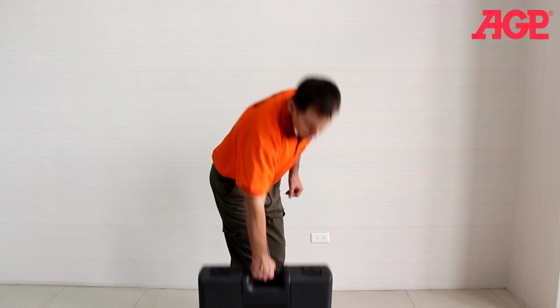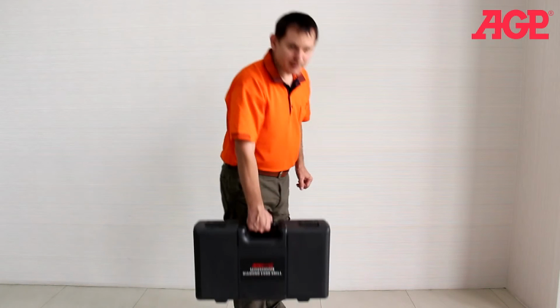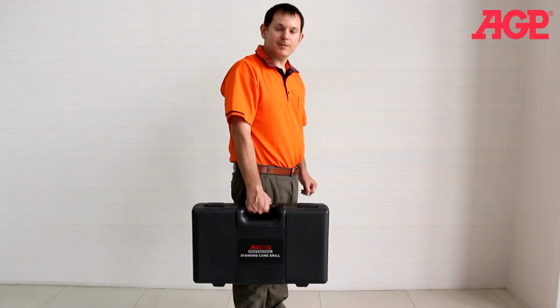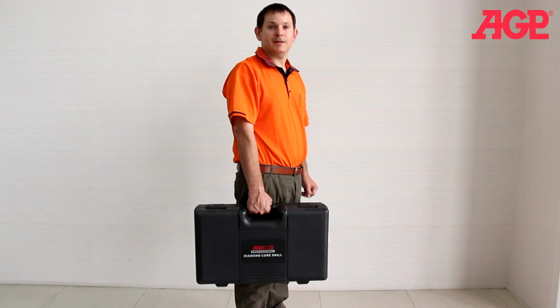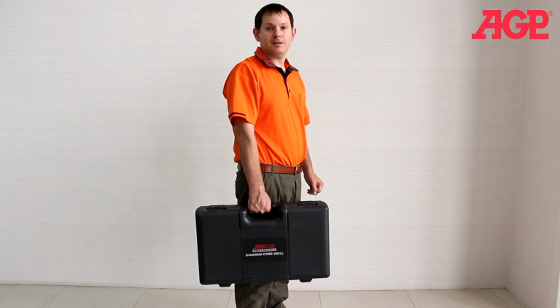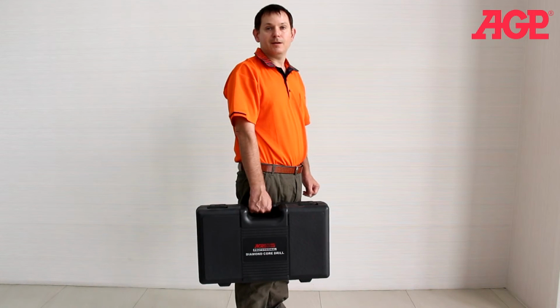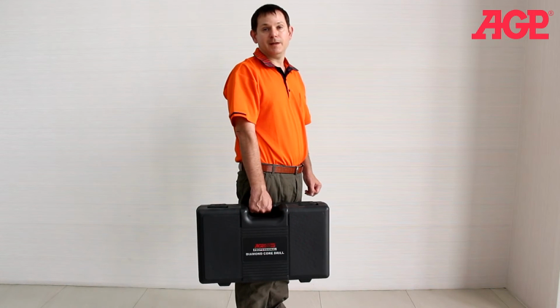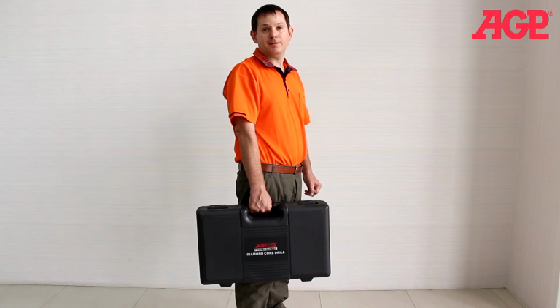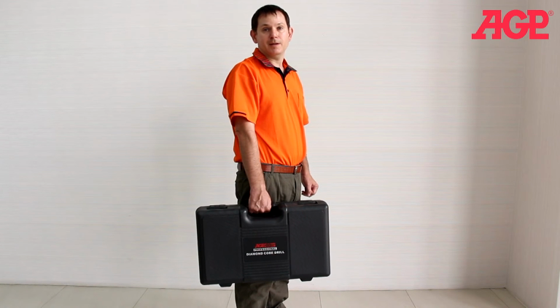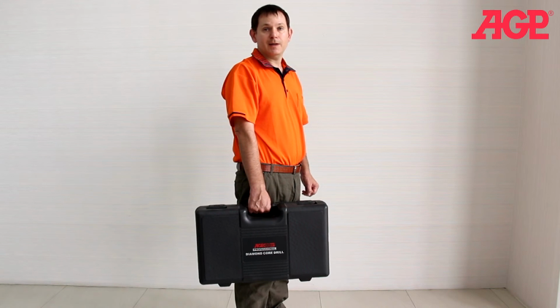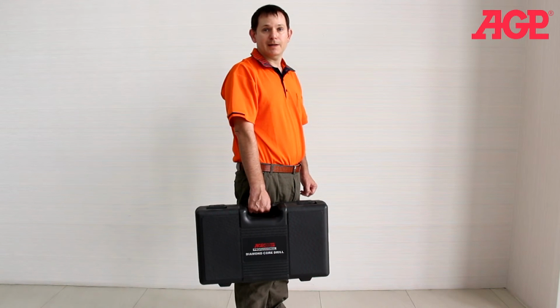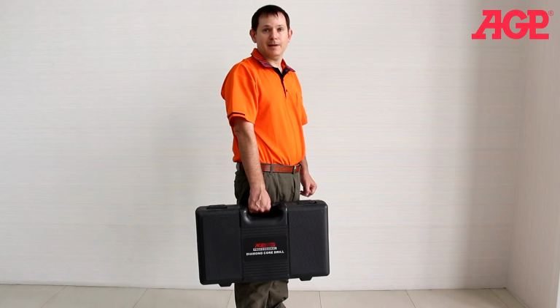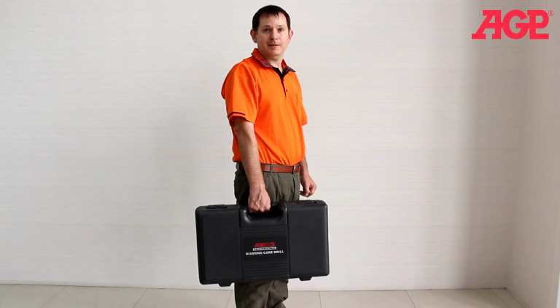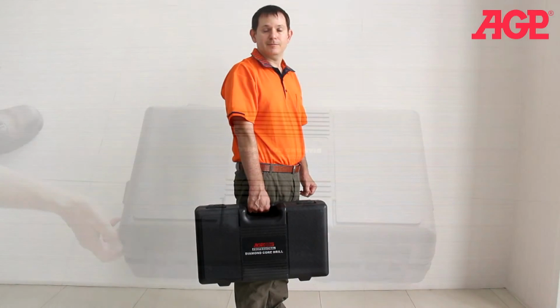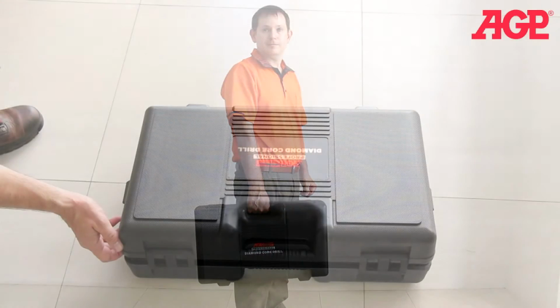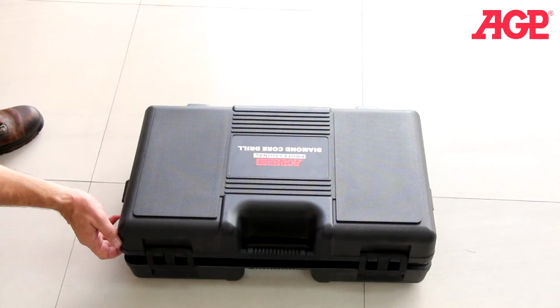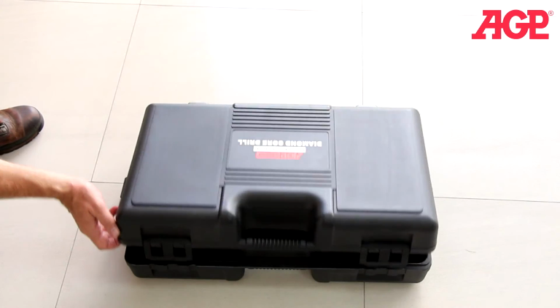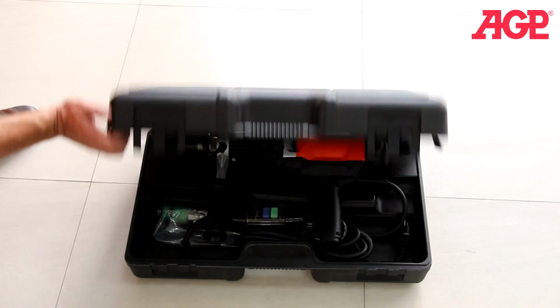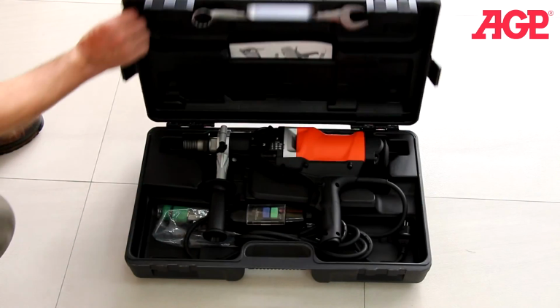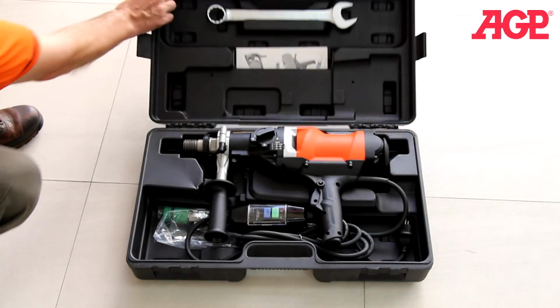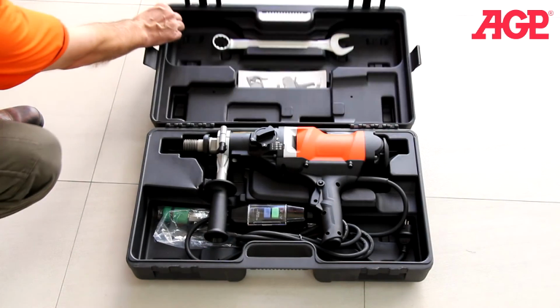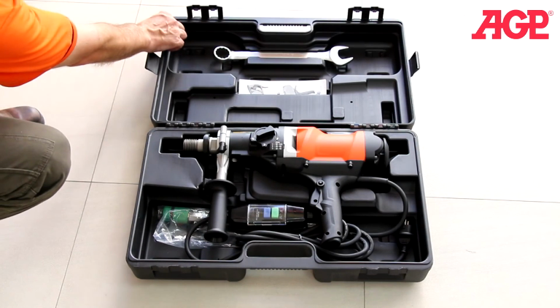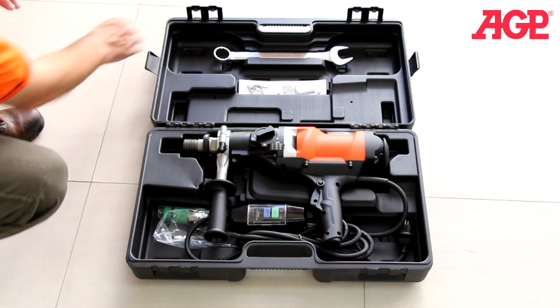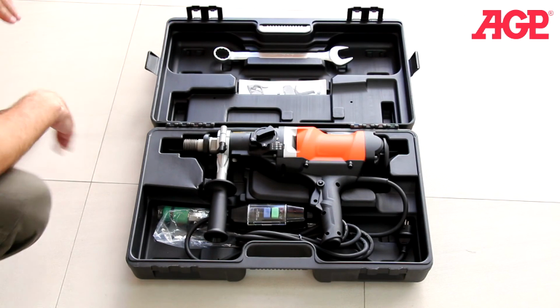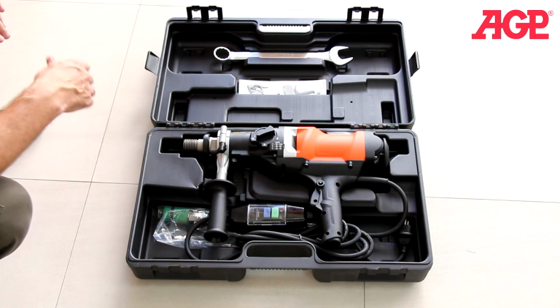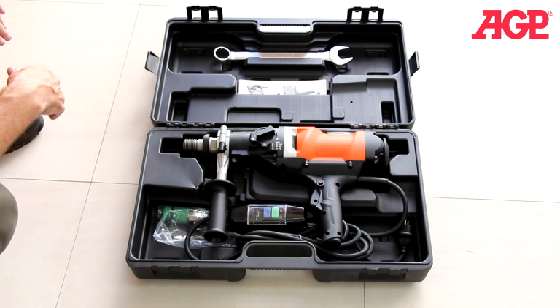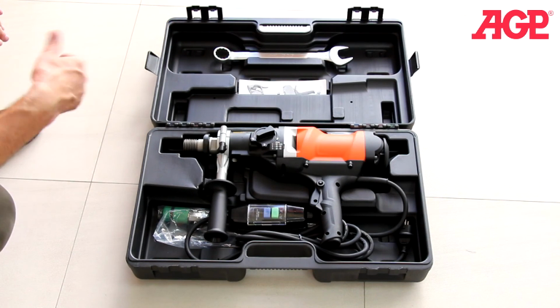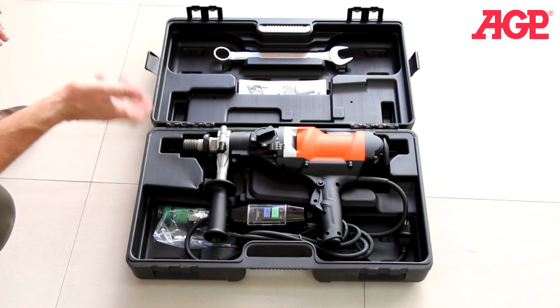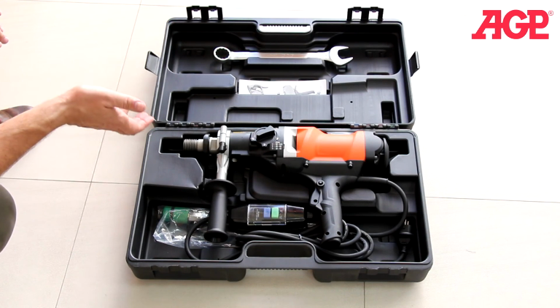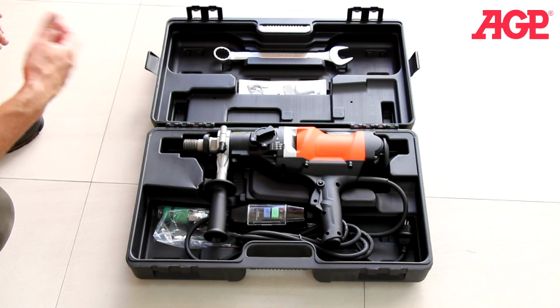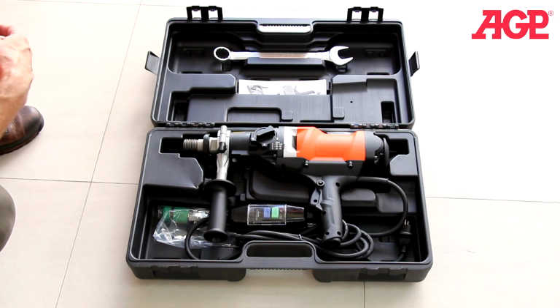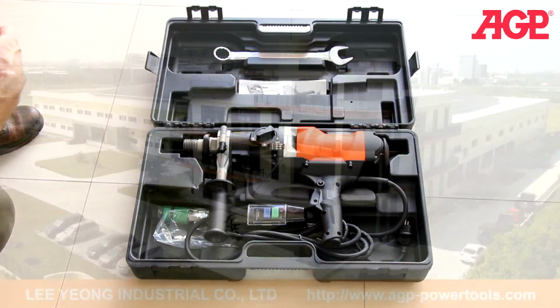The M6 series all comes standard with a convenient carry case. The blow-molded case perfectly fits the machine and all the tools you need.